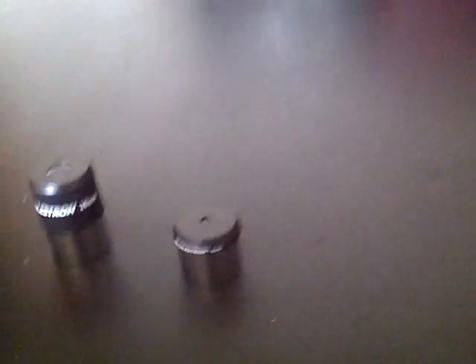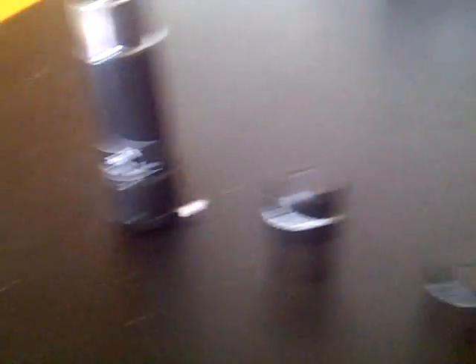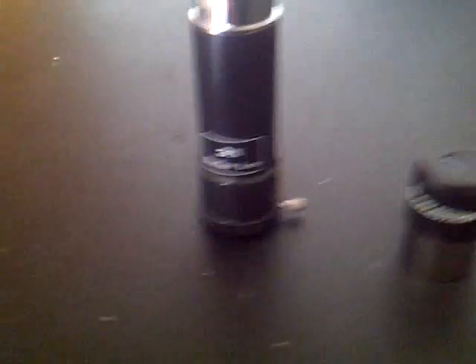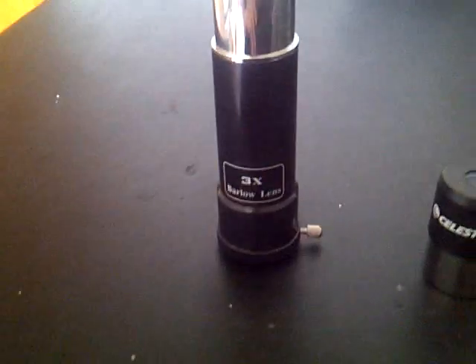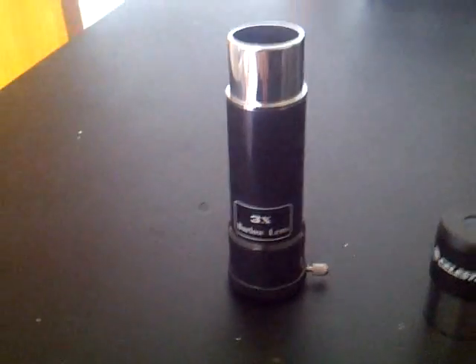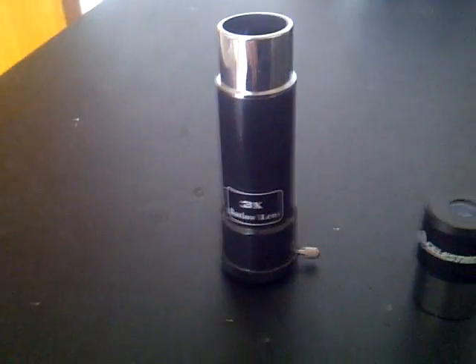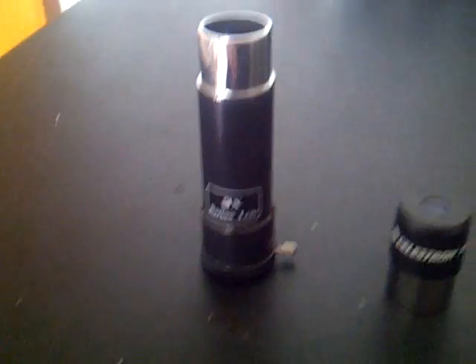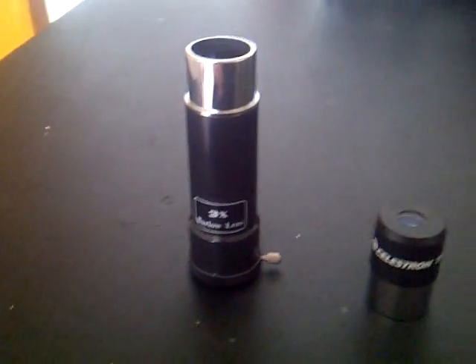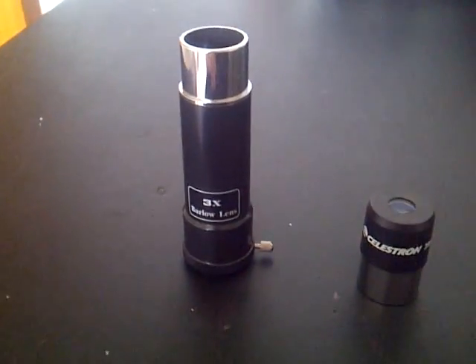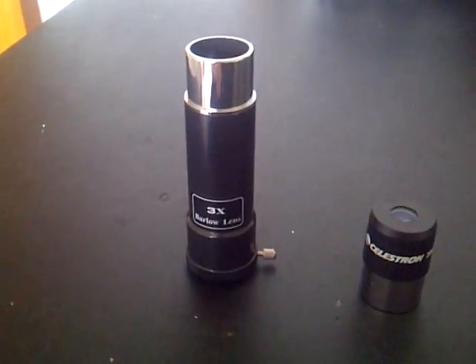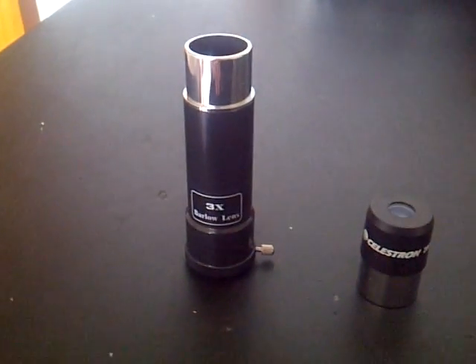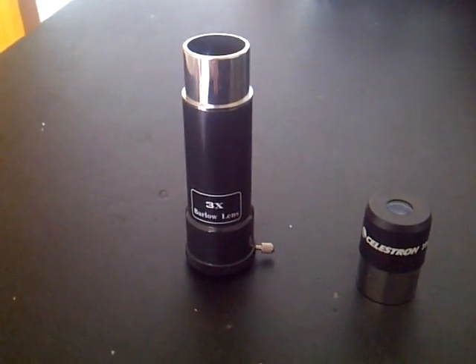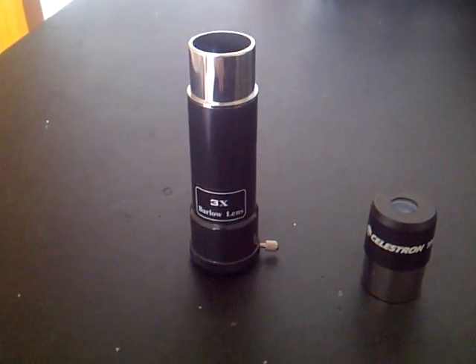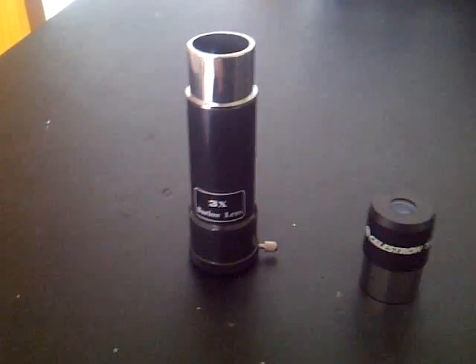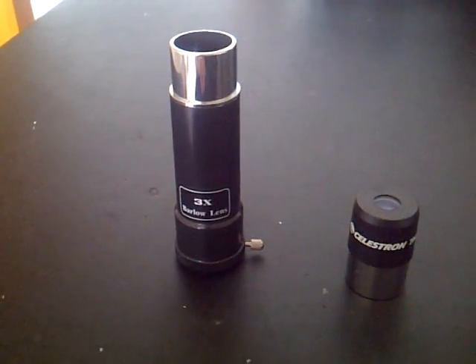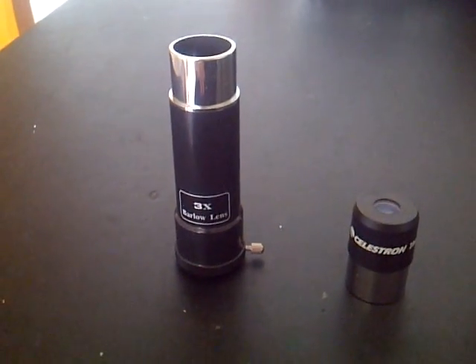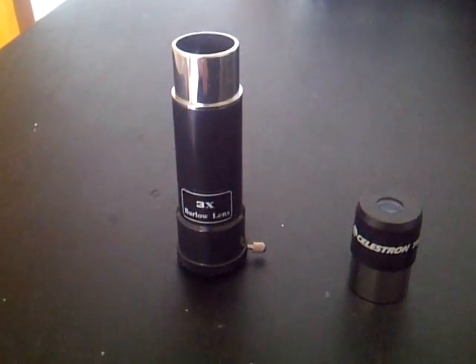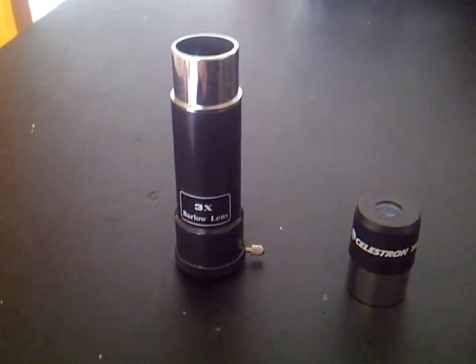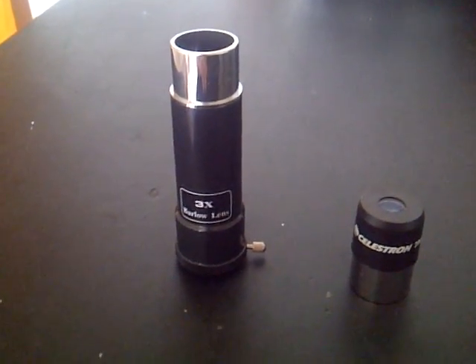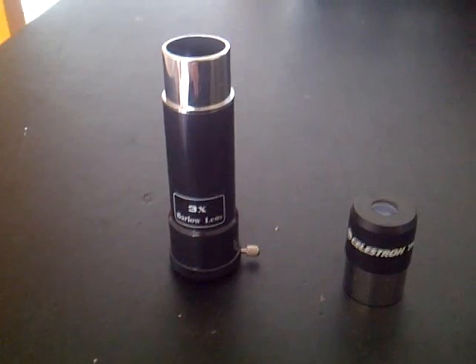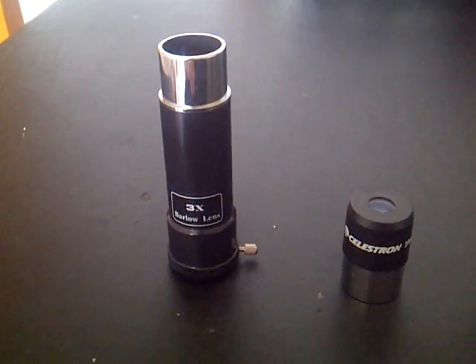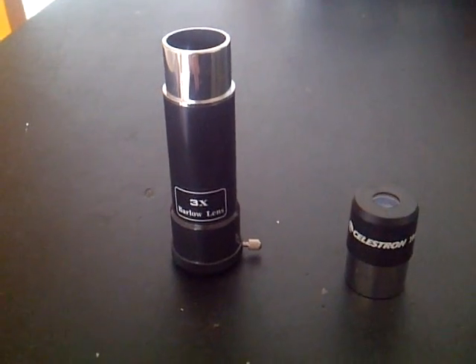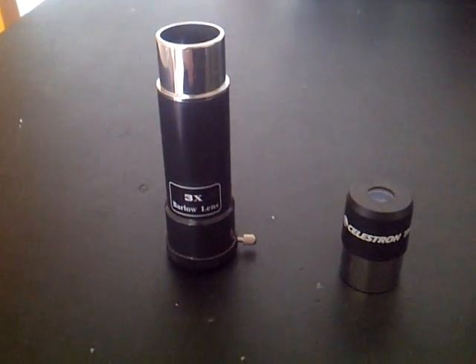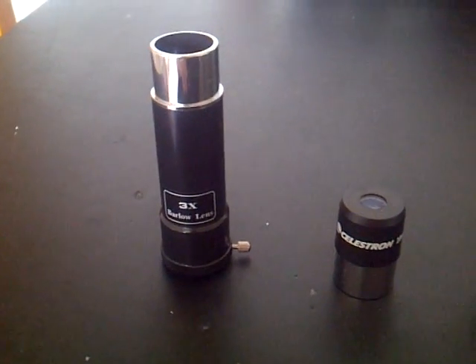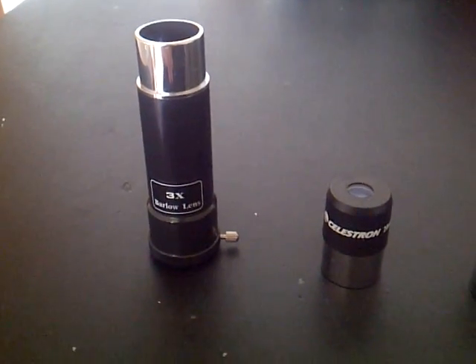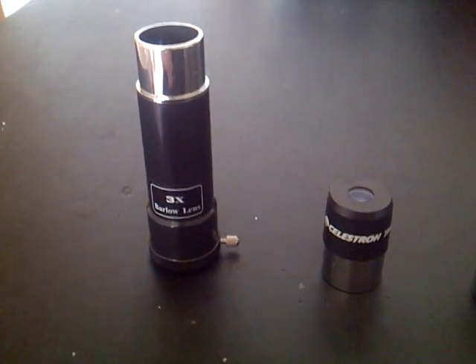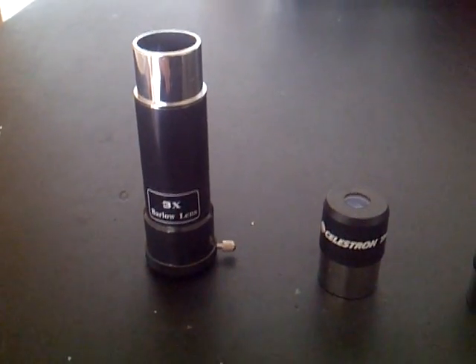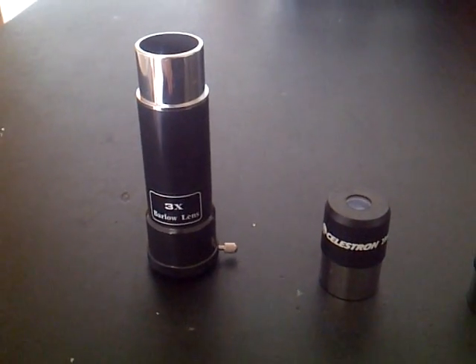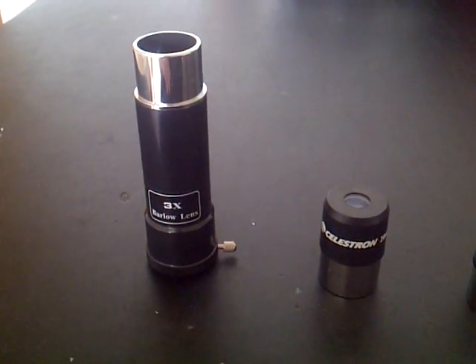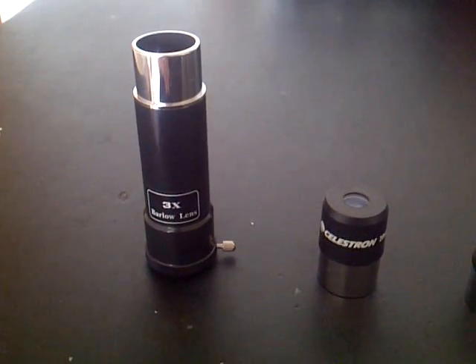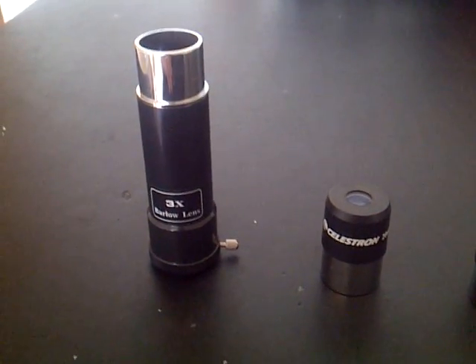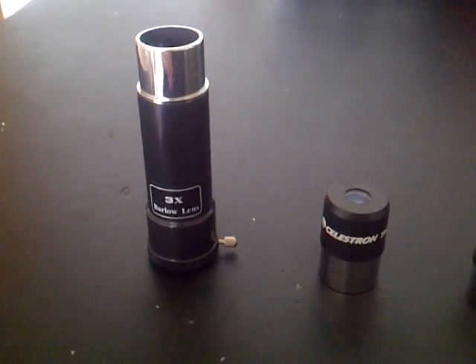The 3x Barlow lens triples the magnification of each eyepiece, making the 20mm a 105x magnification, and the 4mm a 525x magnification.